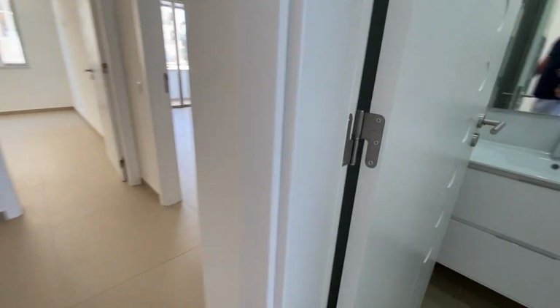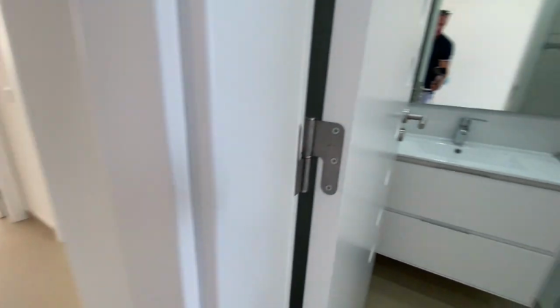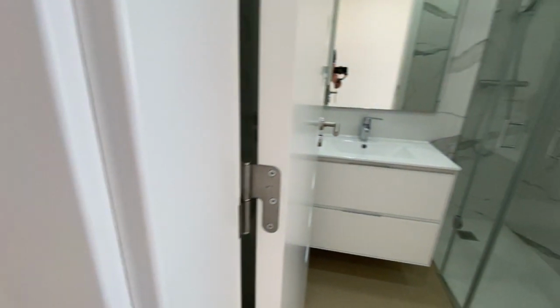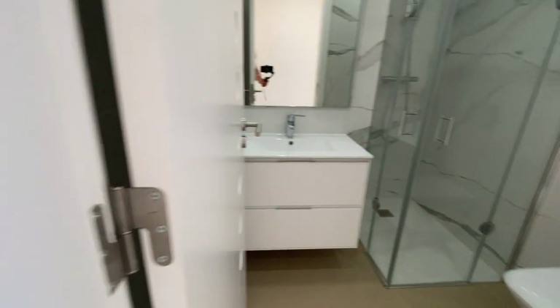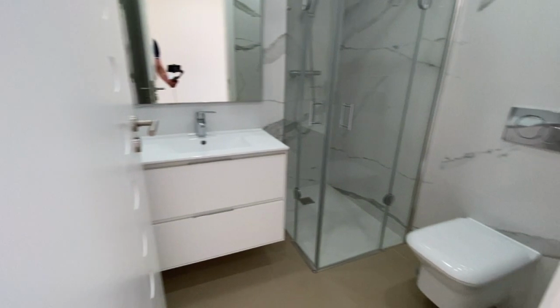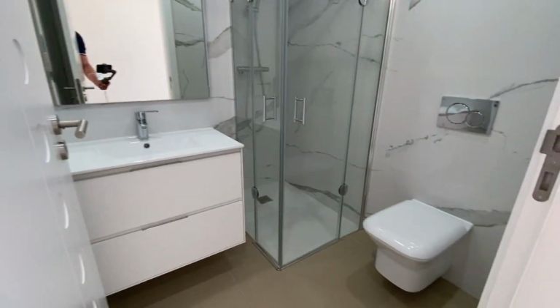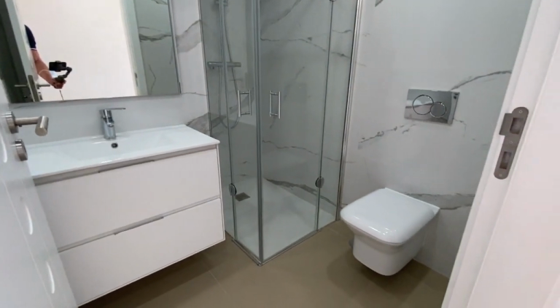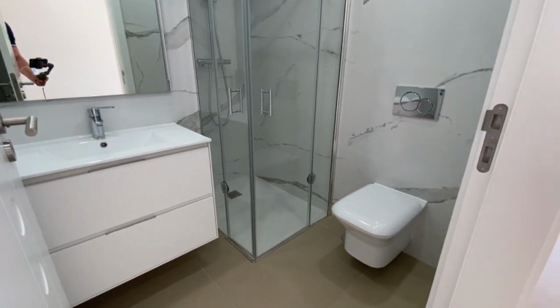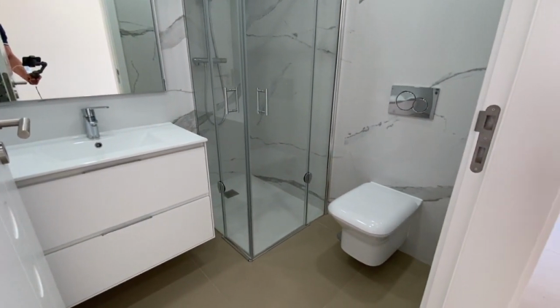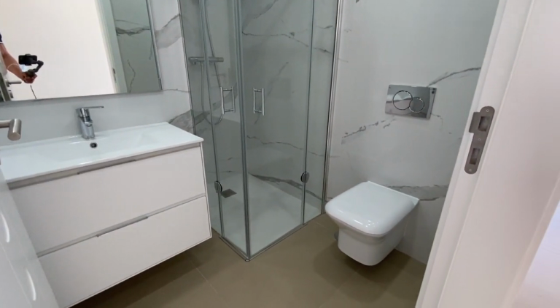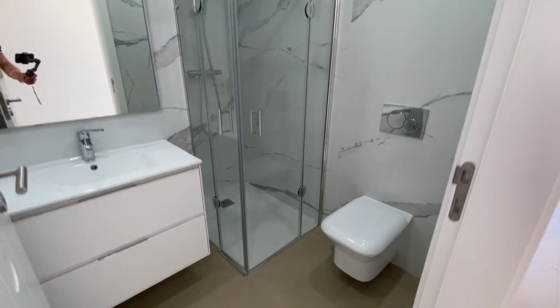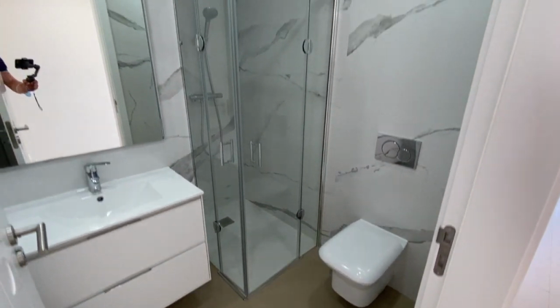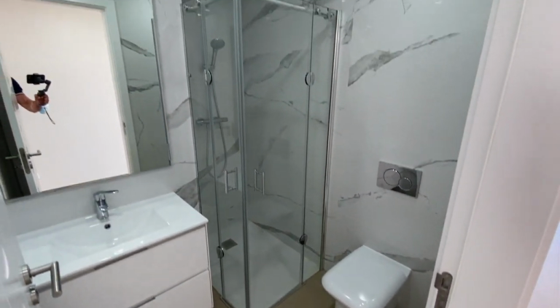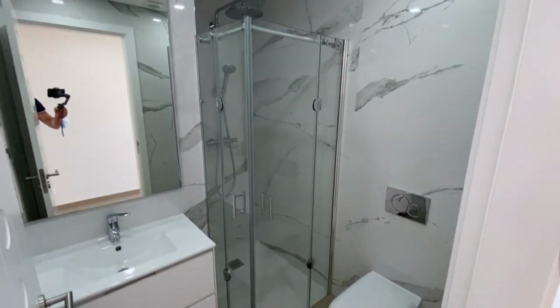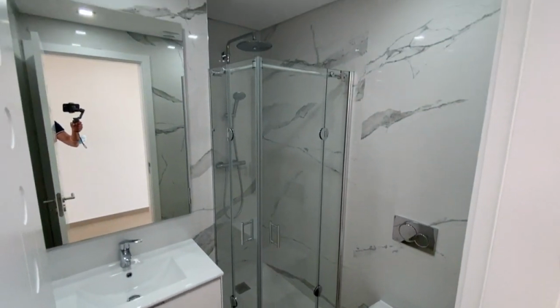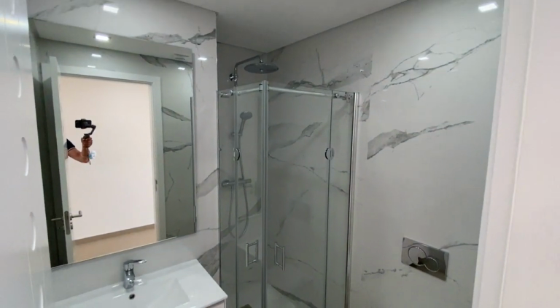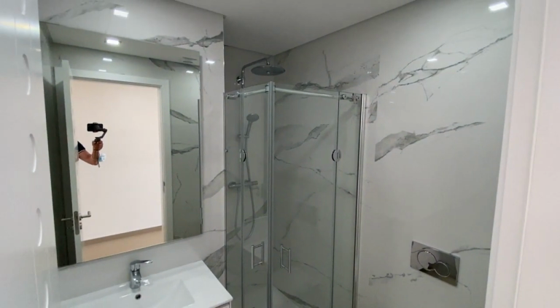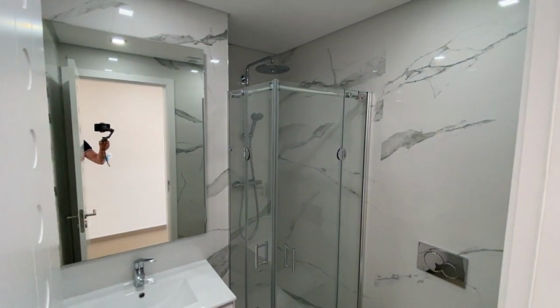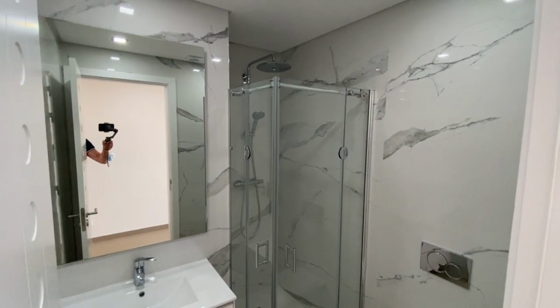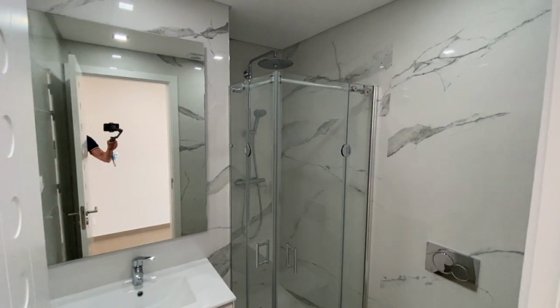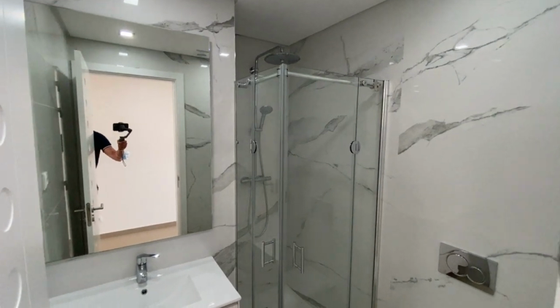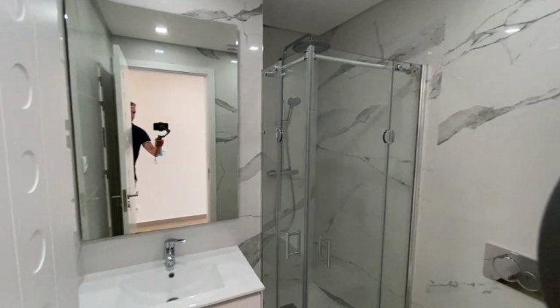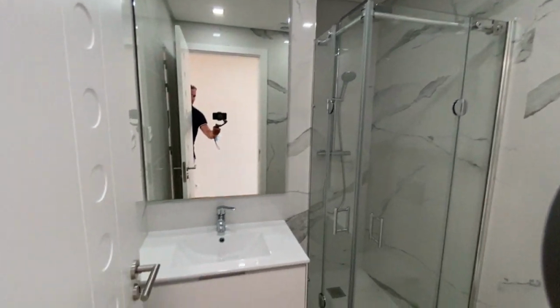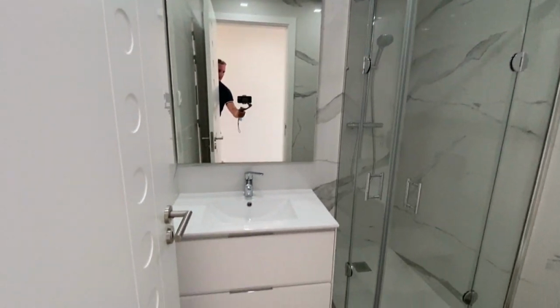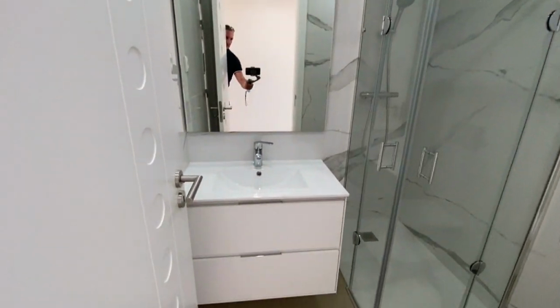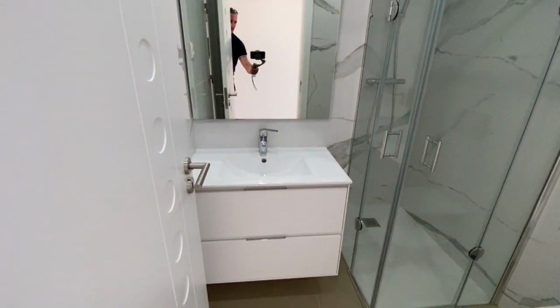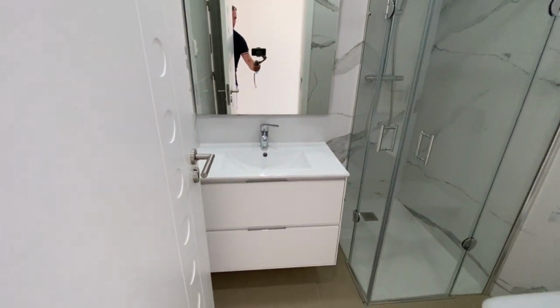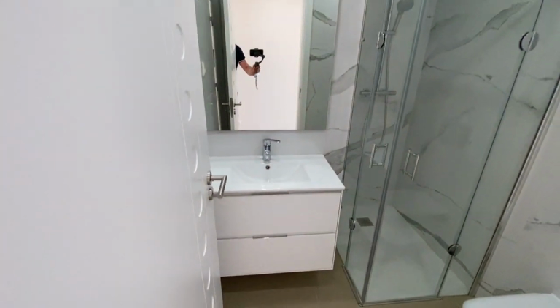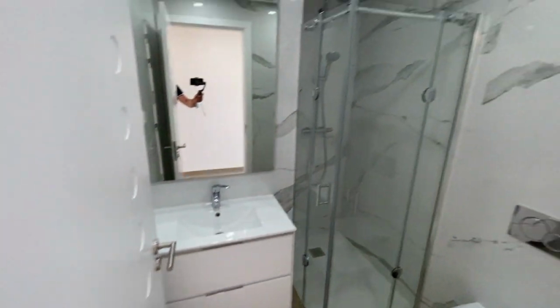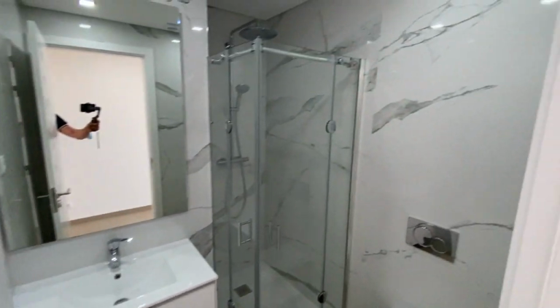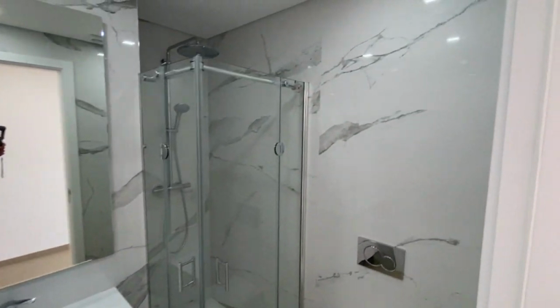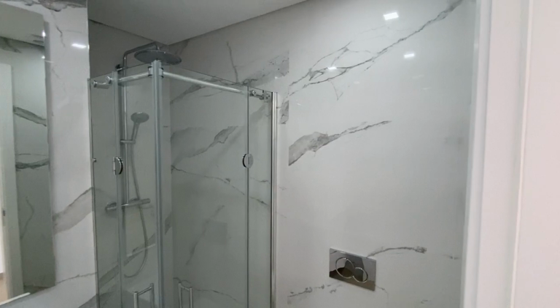This is the guest toilet and shower room, with a rain shower head and a separate handheld, finished with marble ceramic tiles.